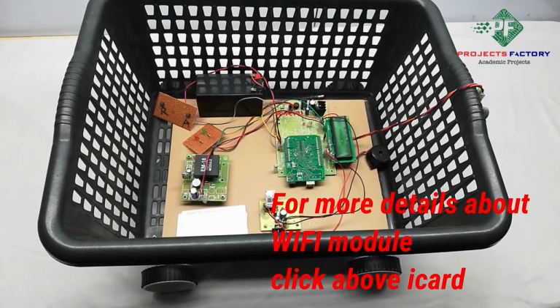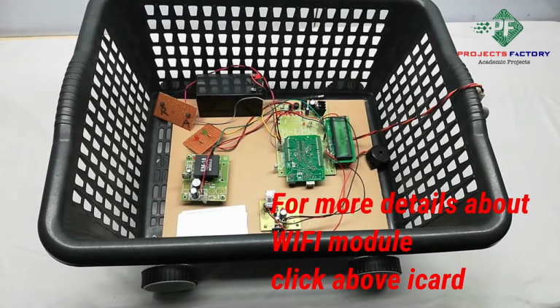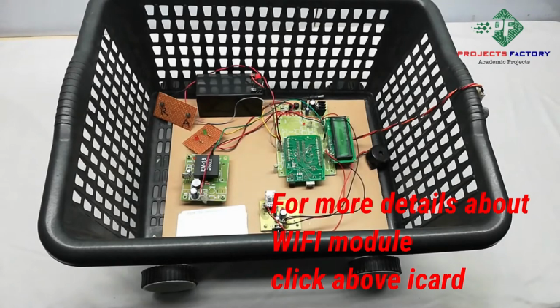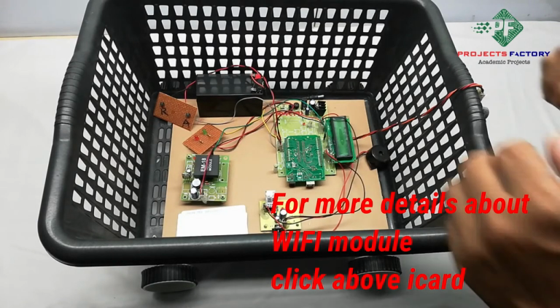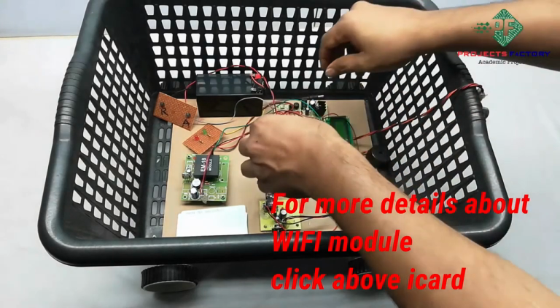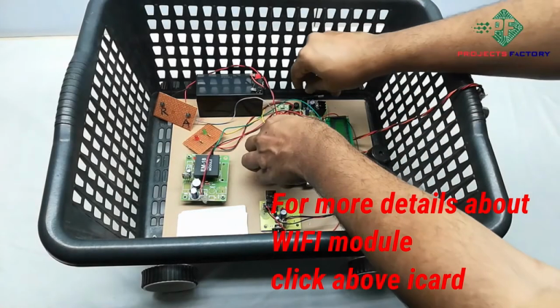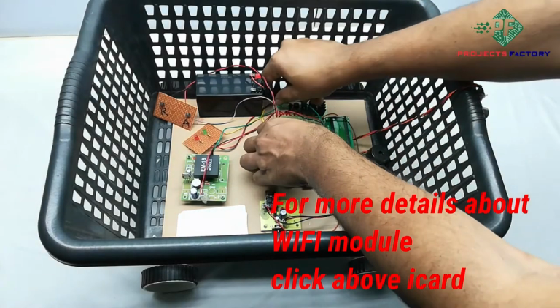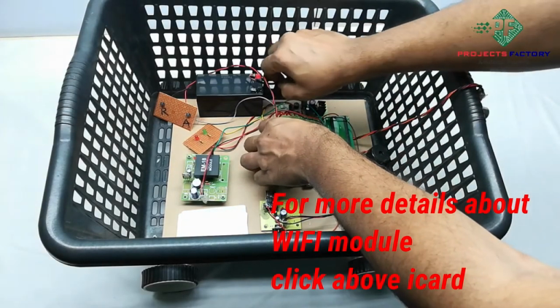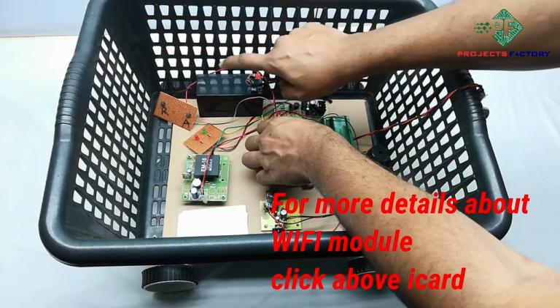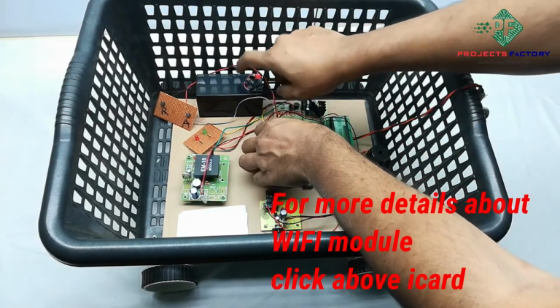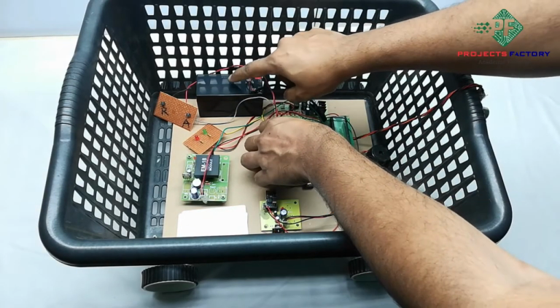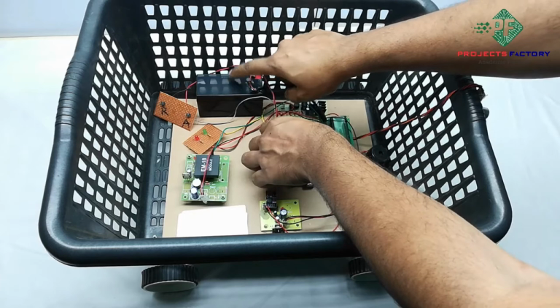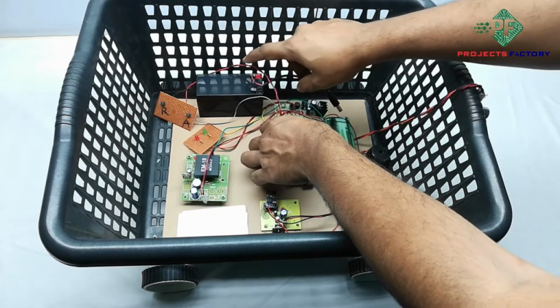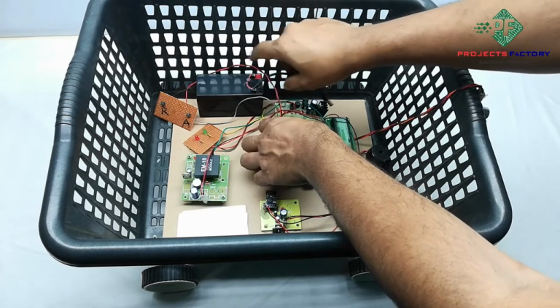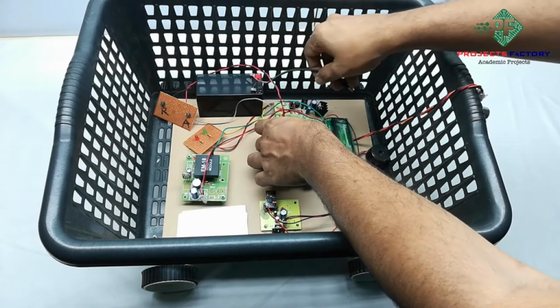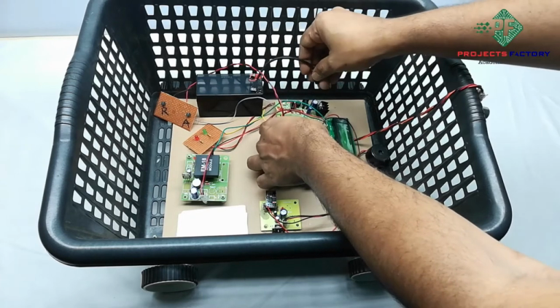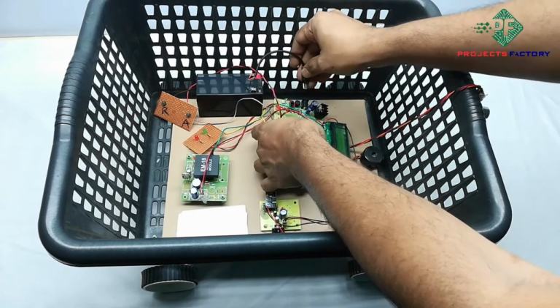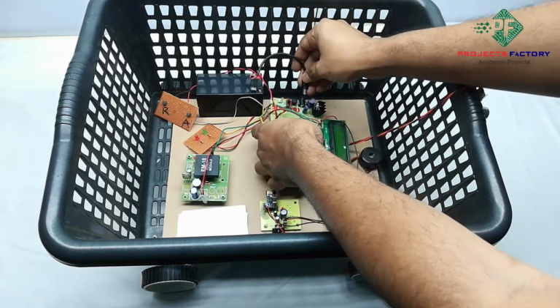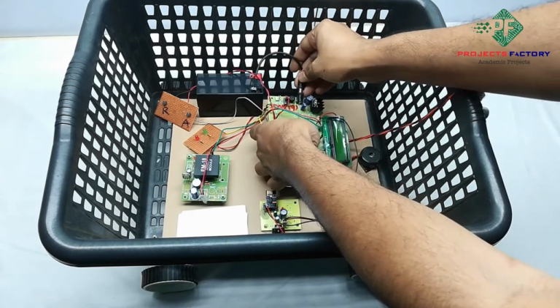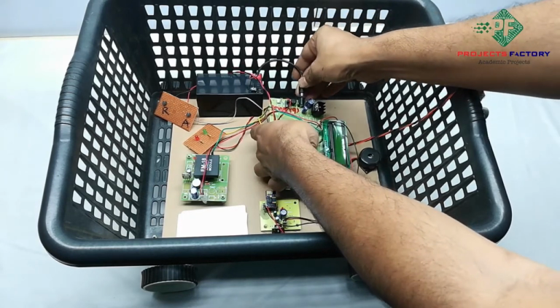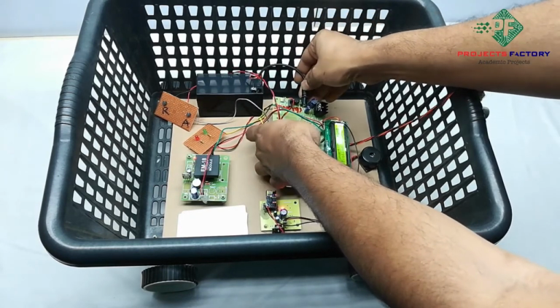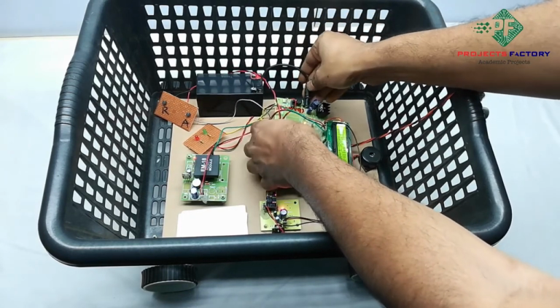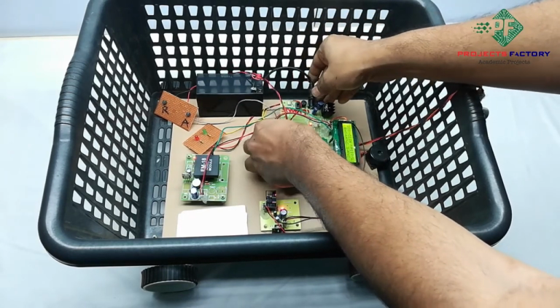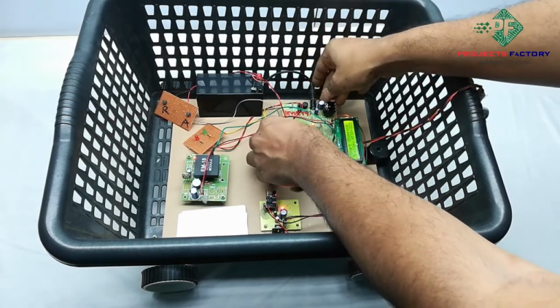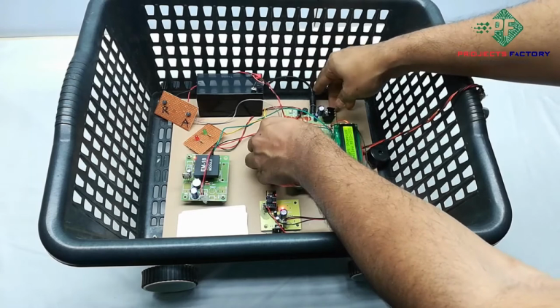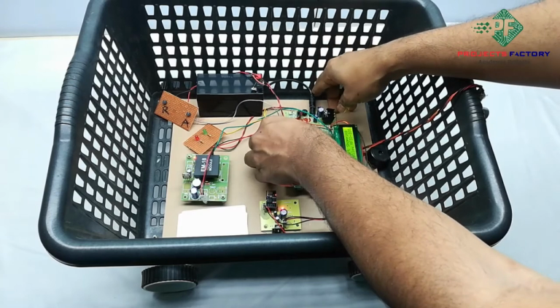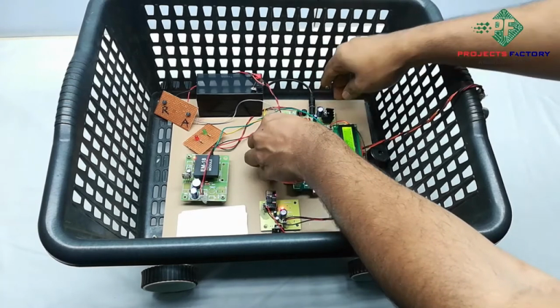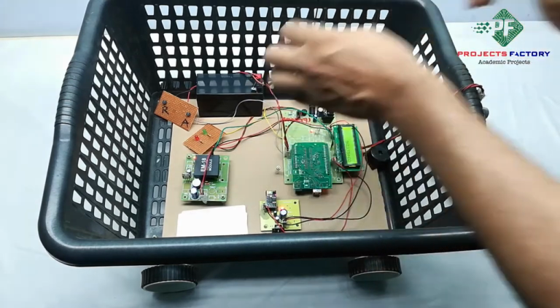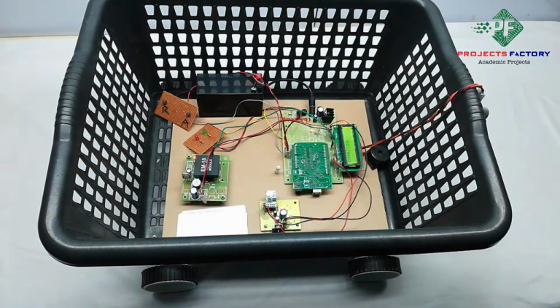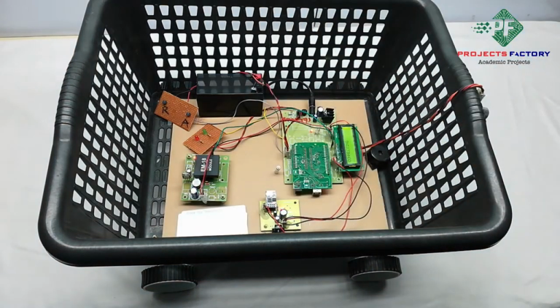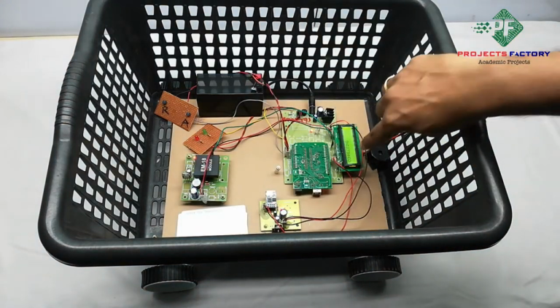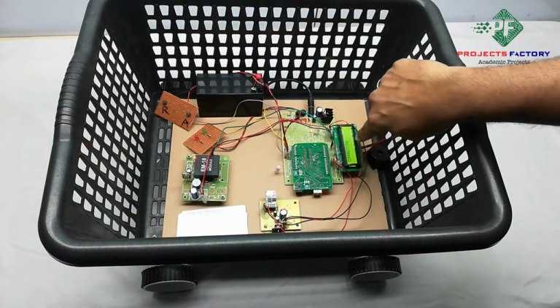Now power on the device. We are using a 12 volts 1.3 amps battery connected to the Arduino. It is connecting.